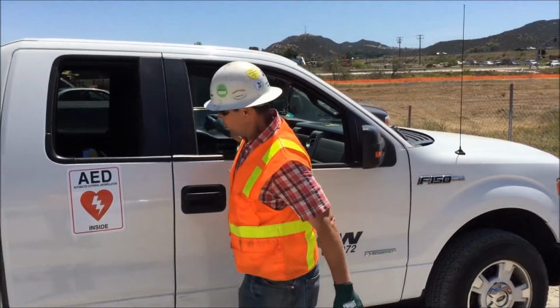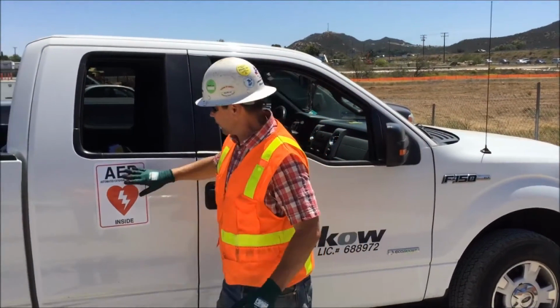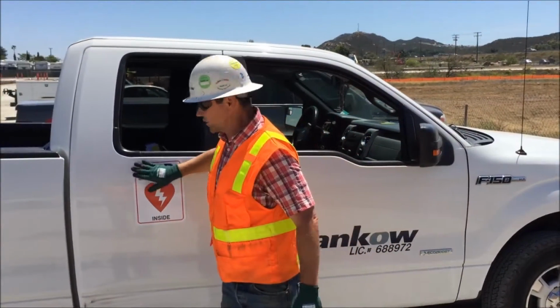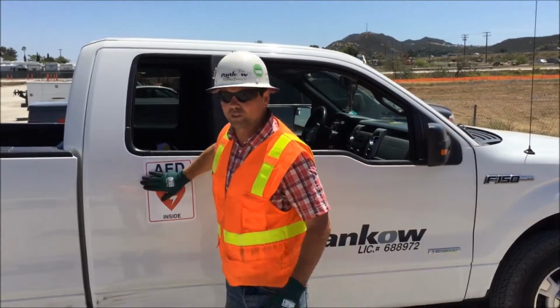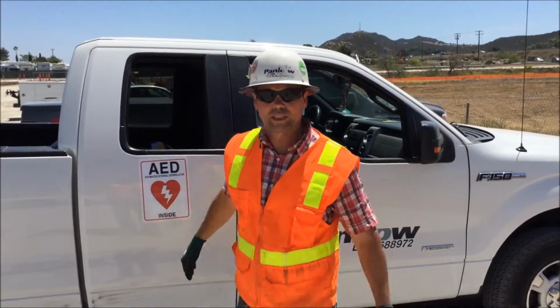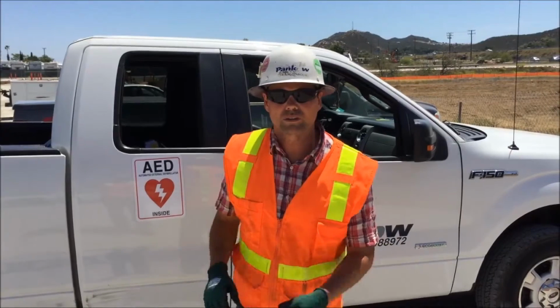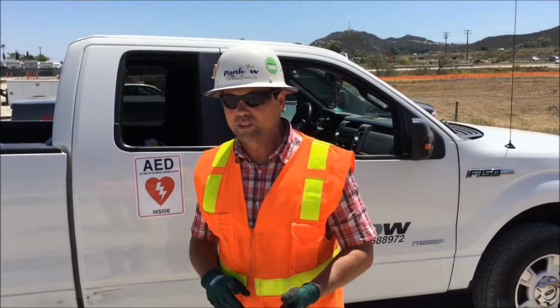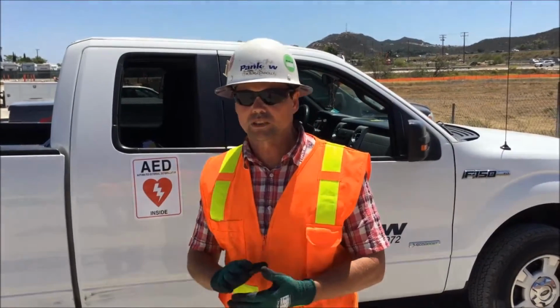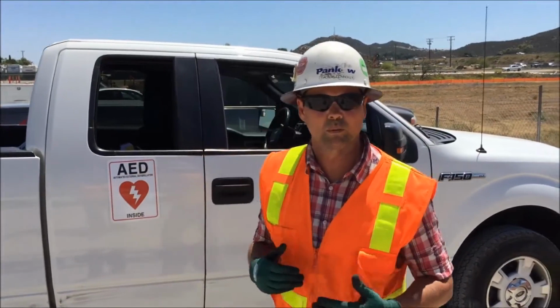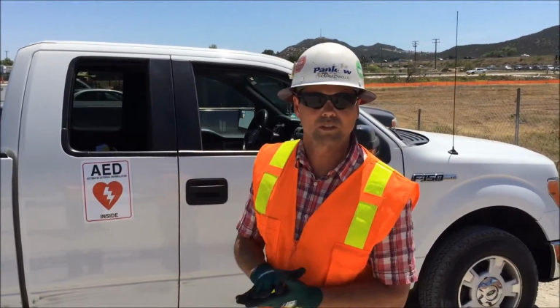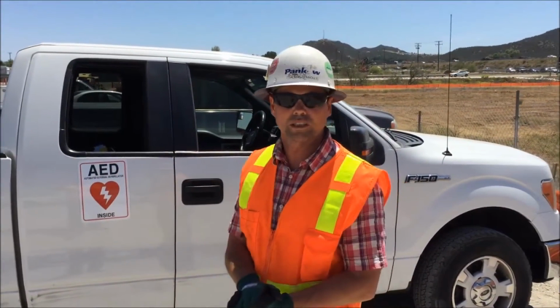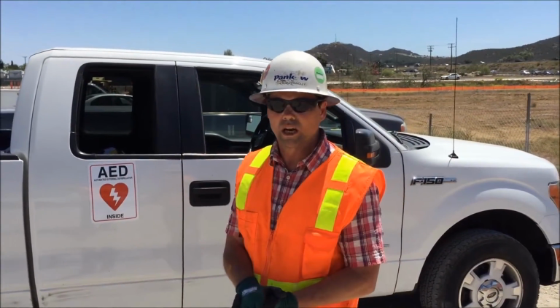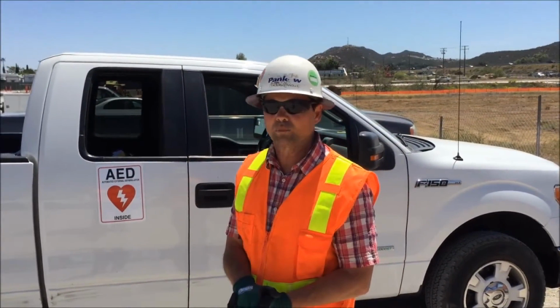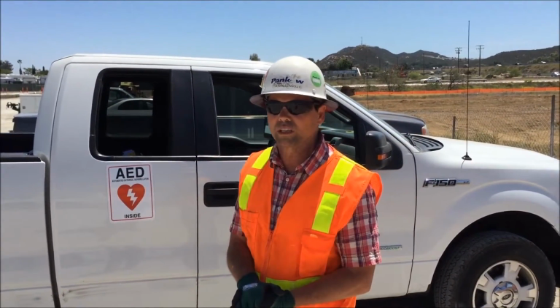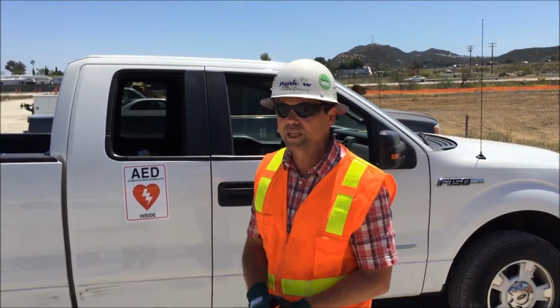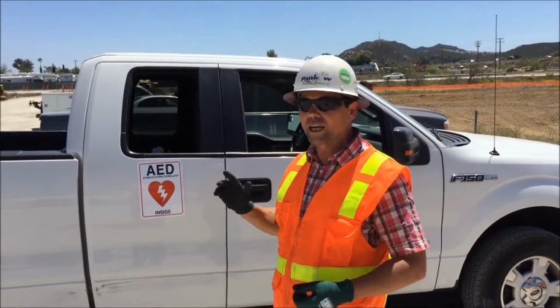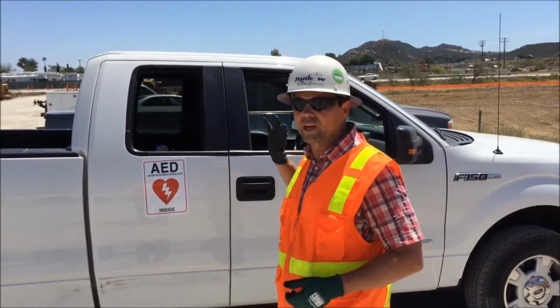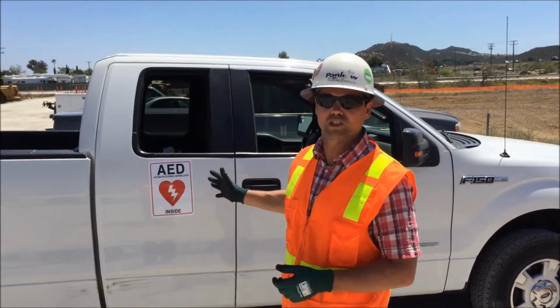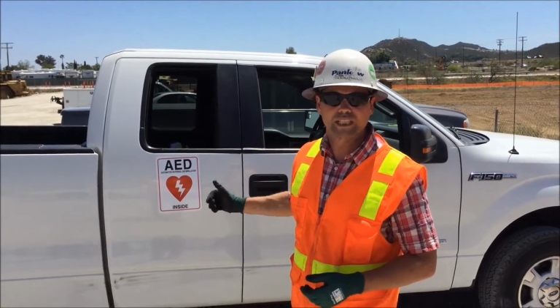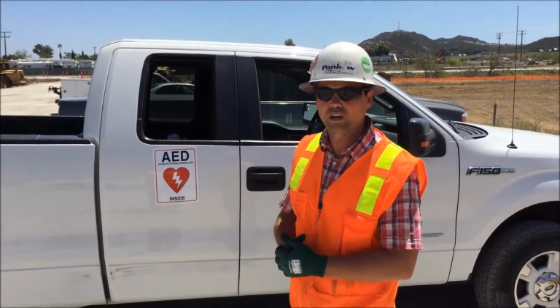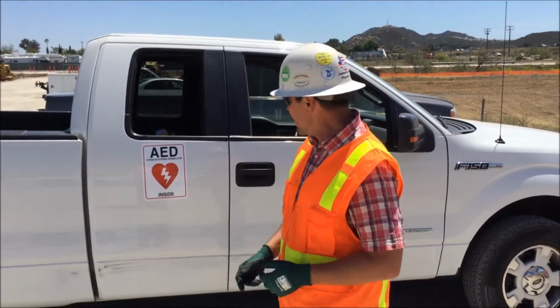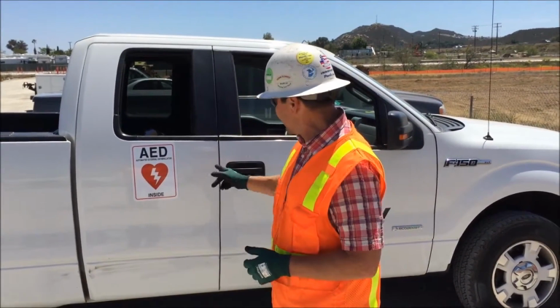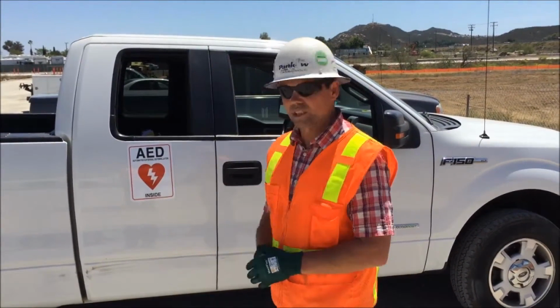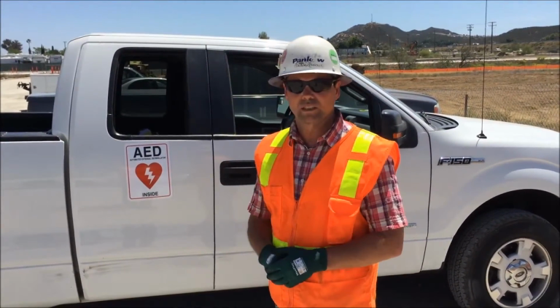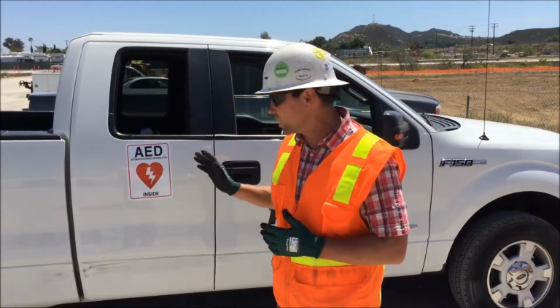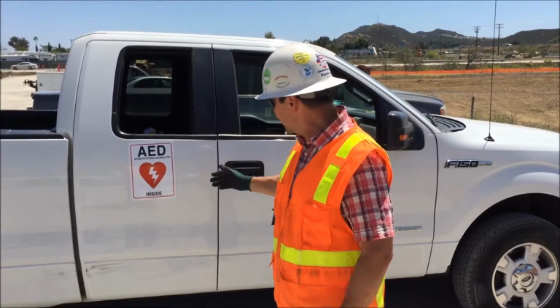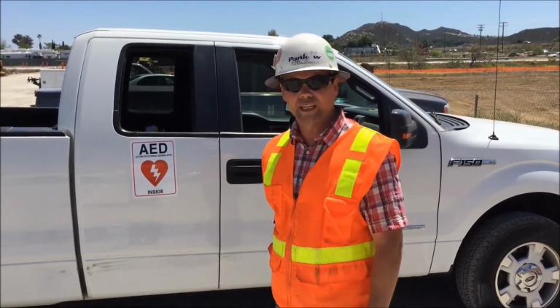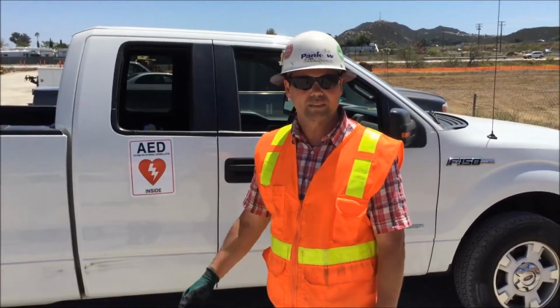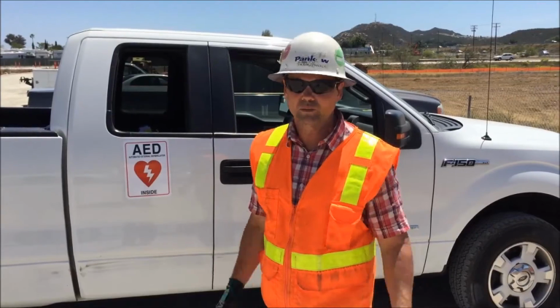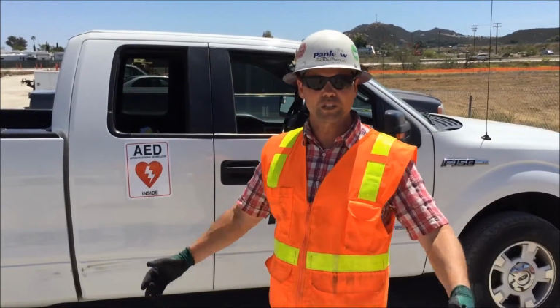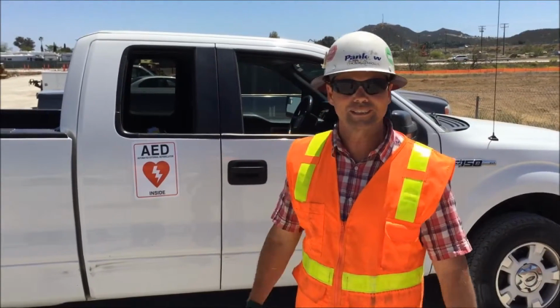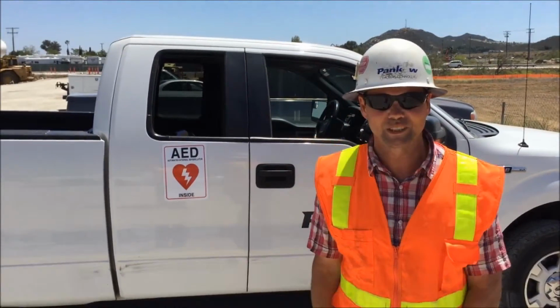I wanted to share that with you — they're only $20. We do a lot of jobs and we work out of our trucks, so it's important to be able to identify where certain things are. I thought that was a good idea and a good way of communicating that. Thank you.